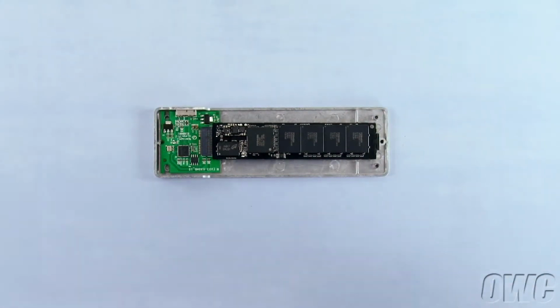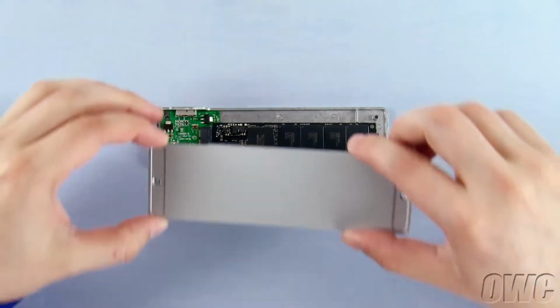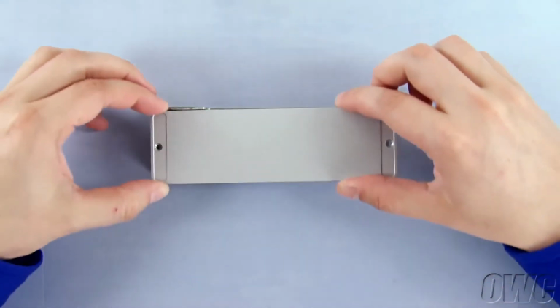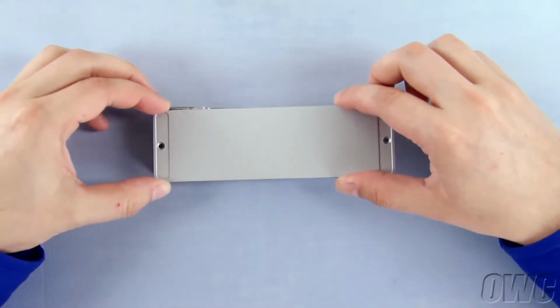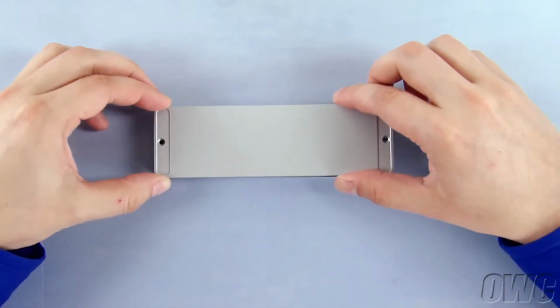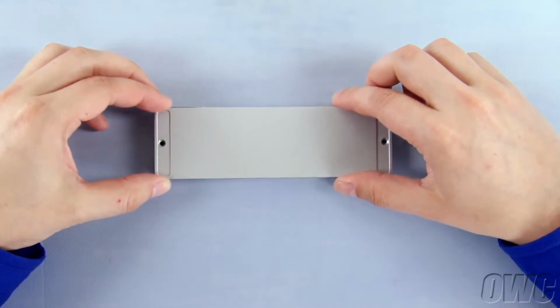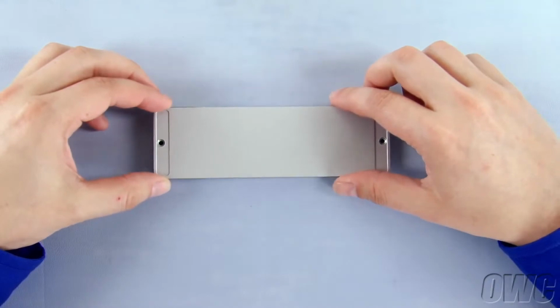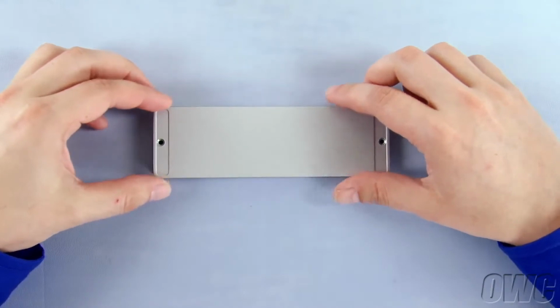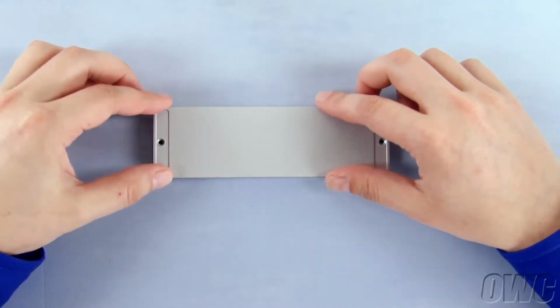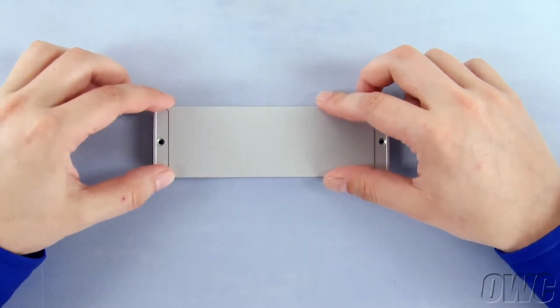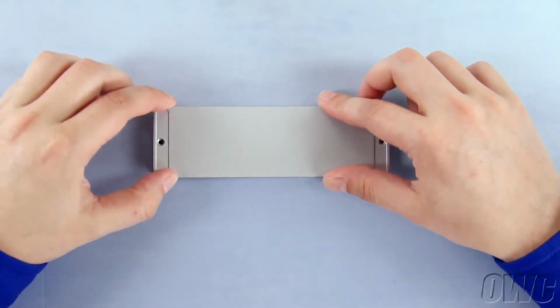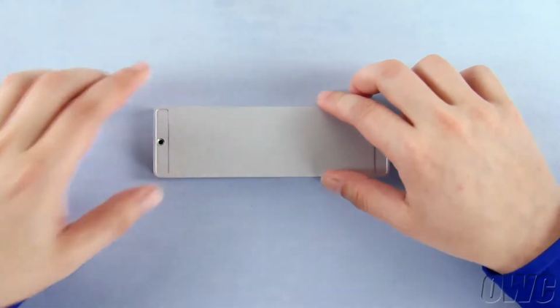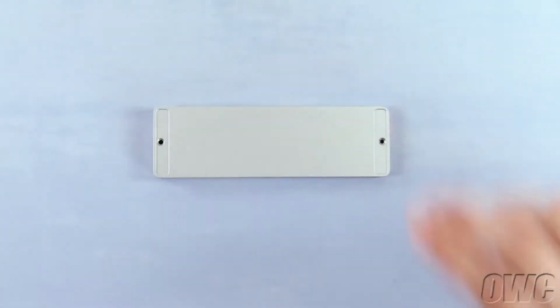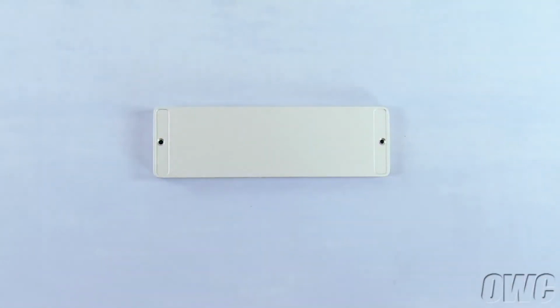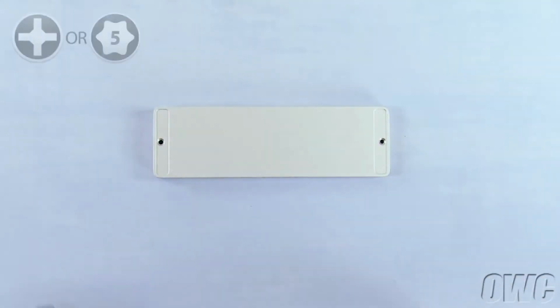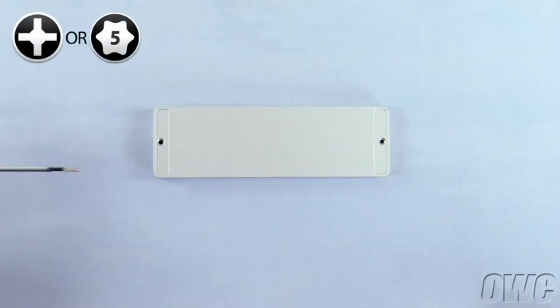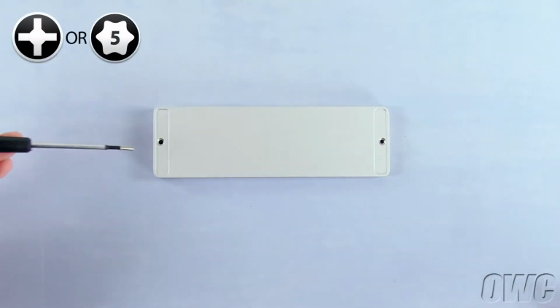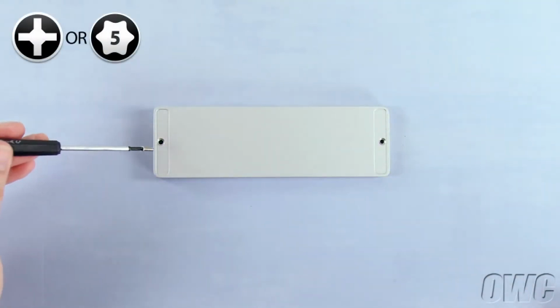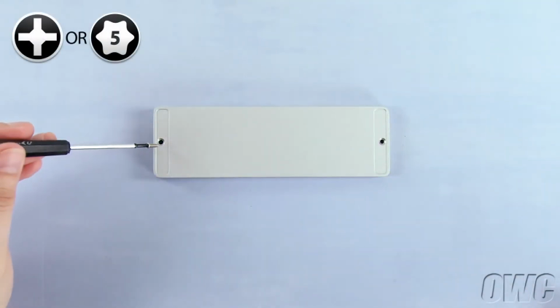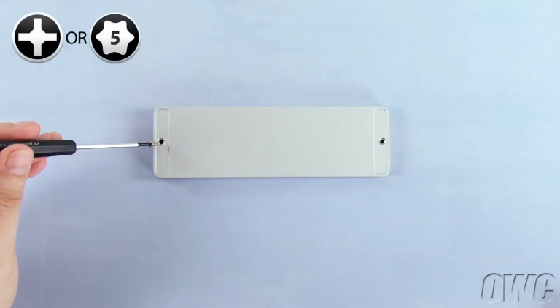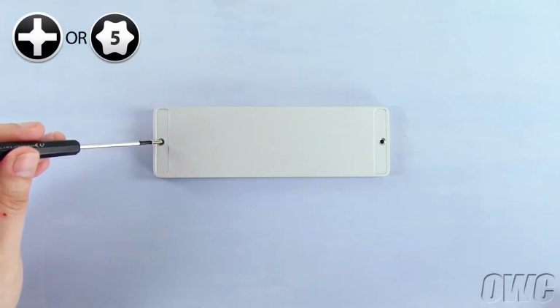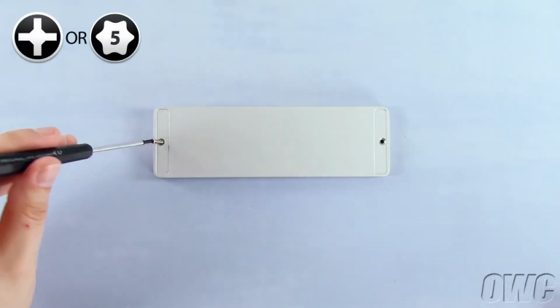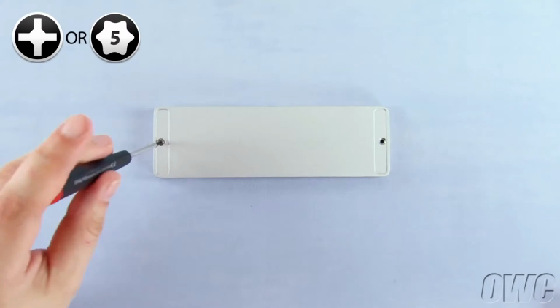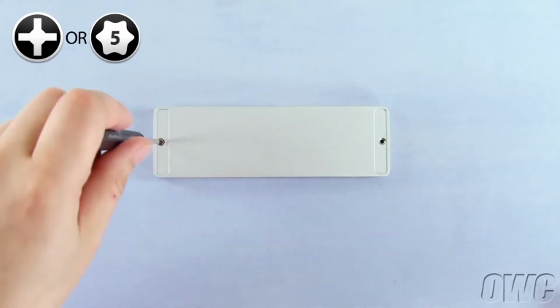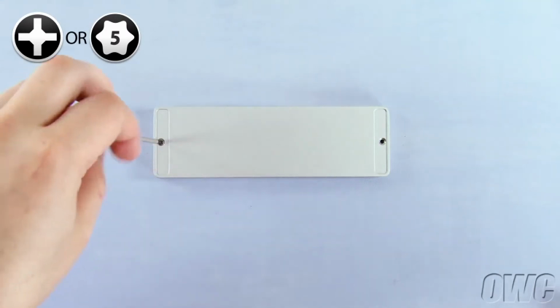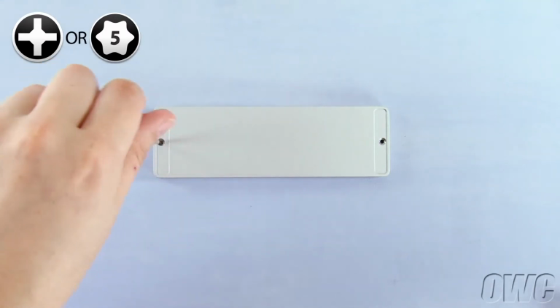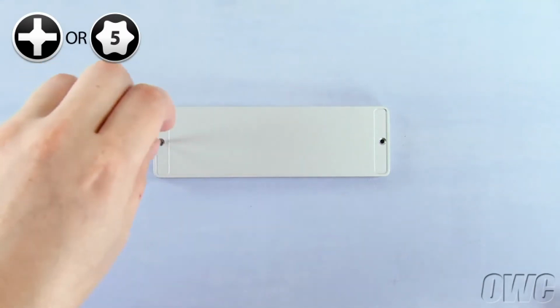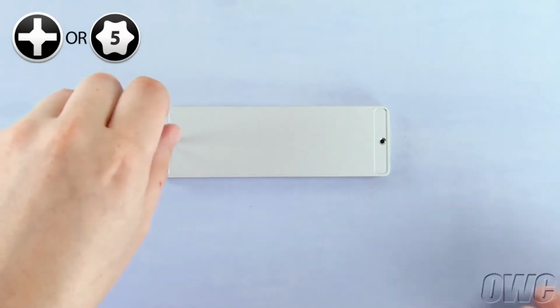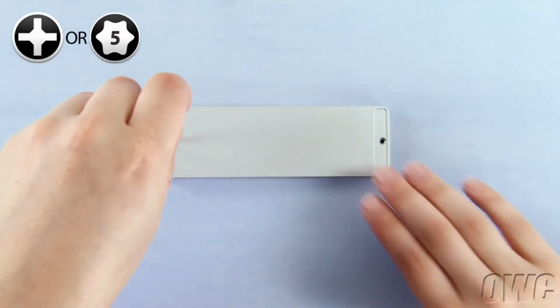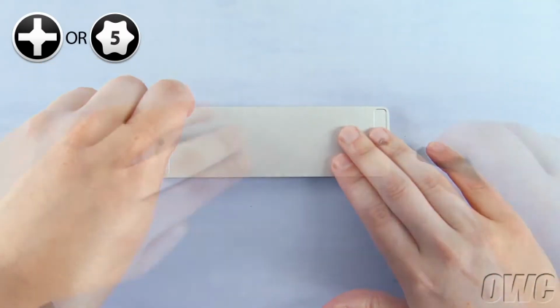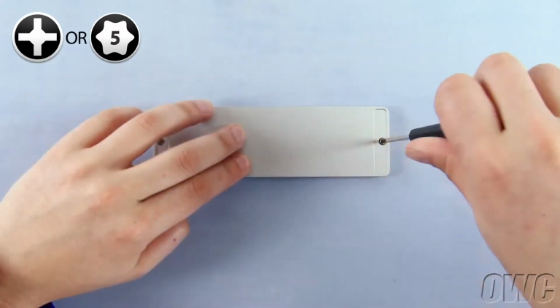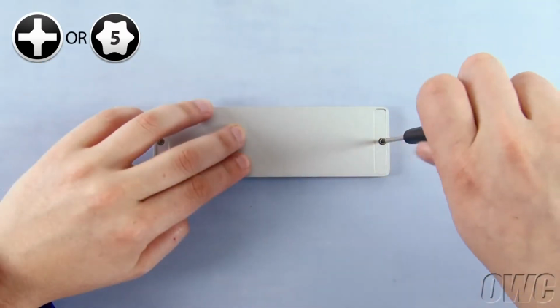Then, set the bottom cover back into place. You can now replace the two Phillips screws with the longer screw on the thicker side and the smaller screw on the narrow end.